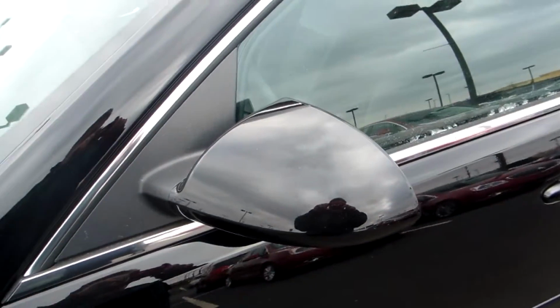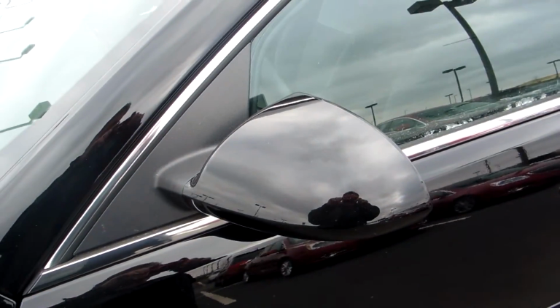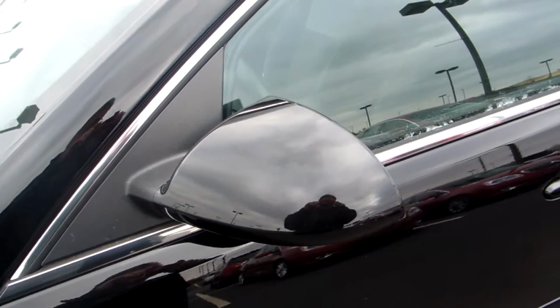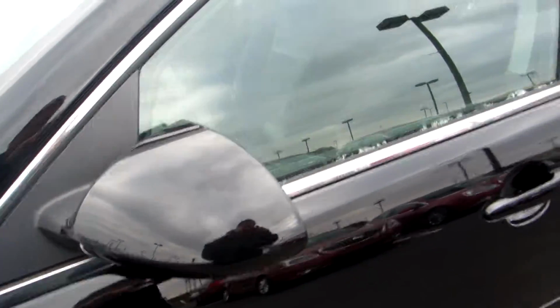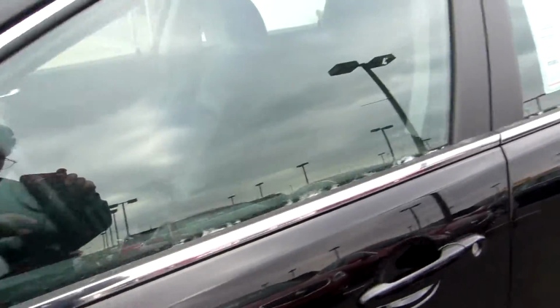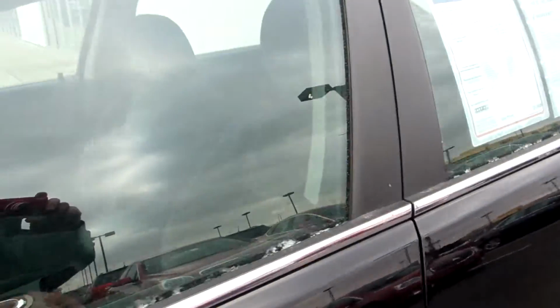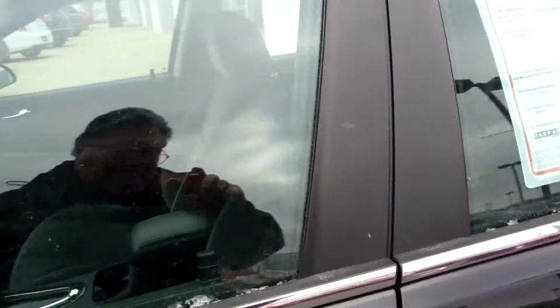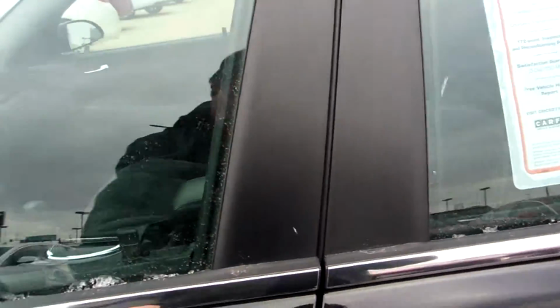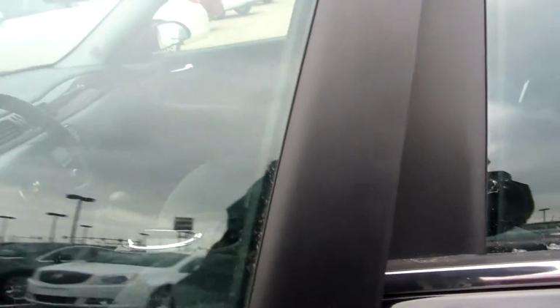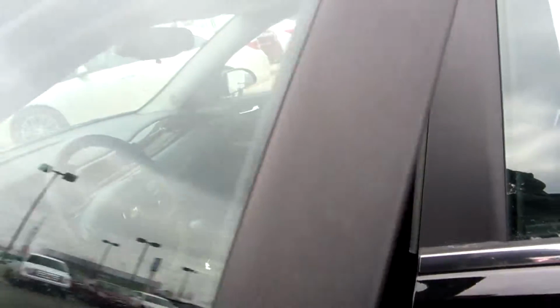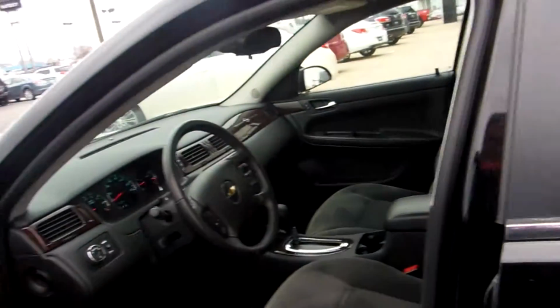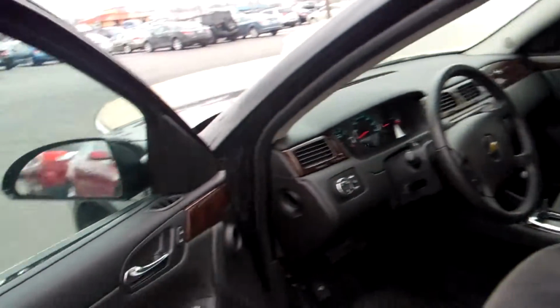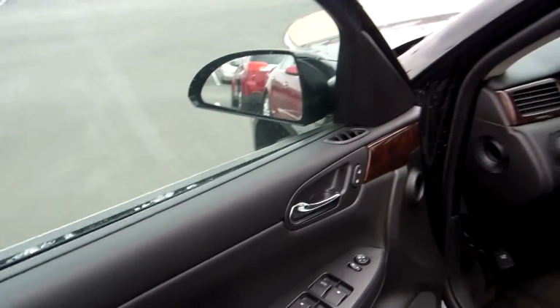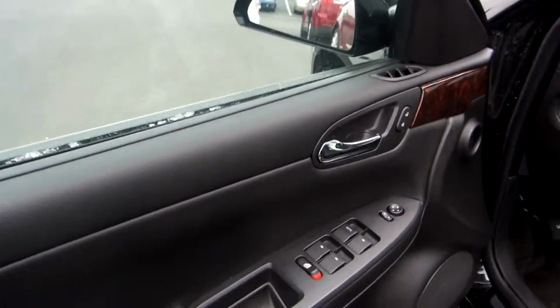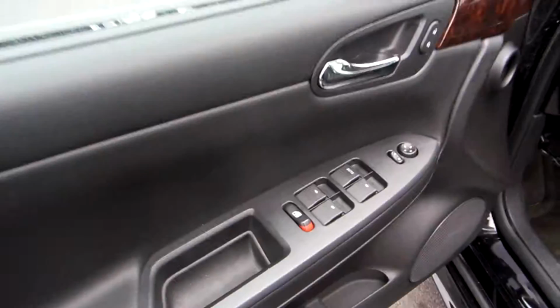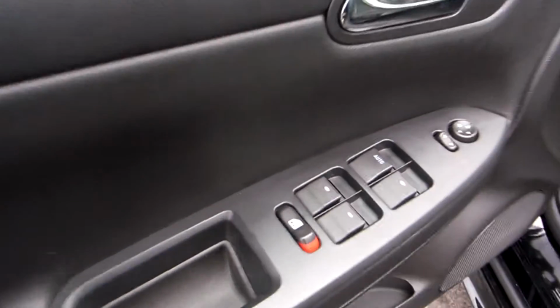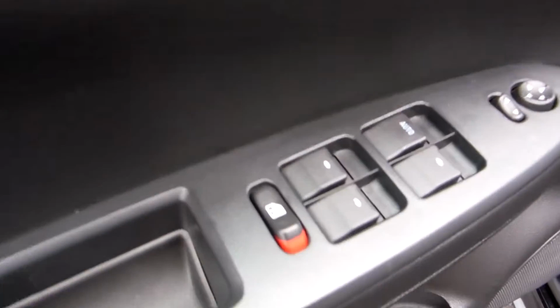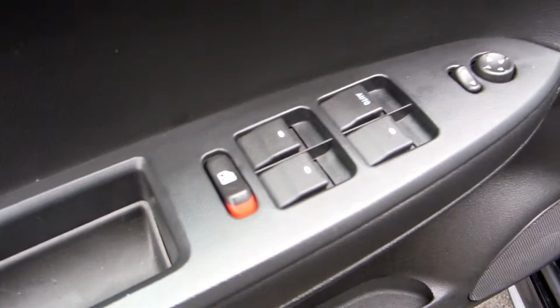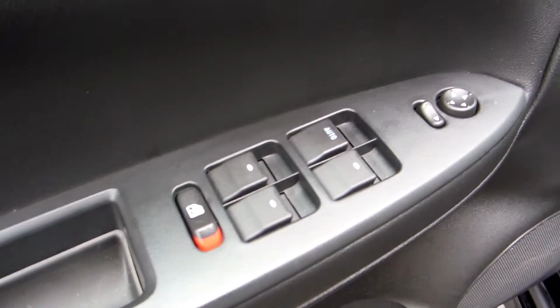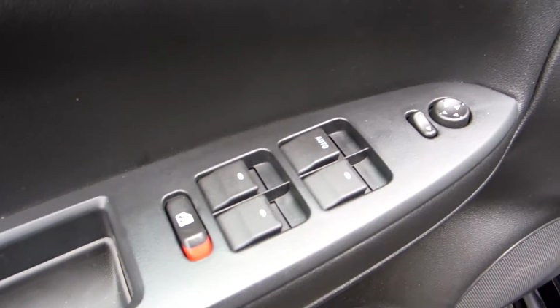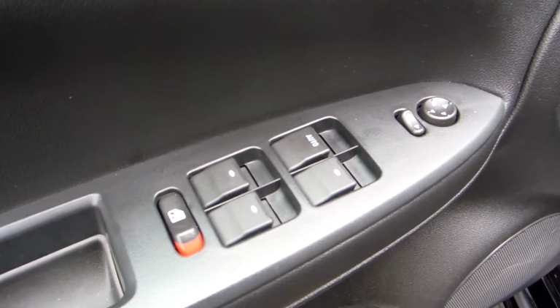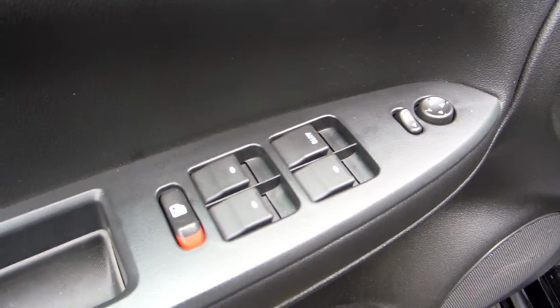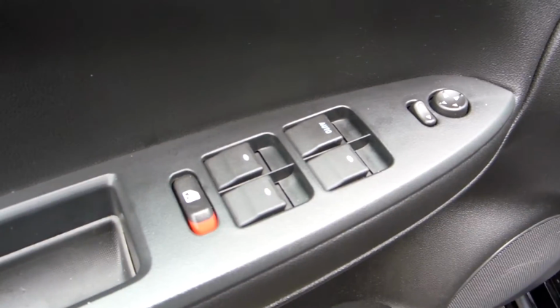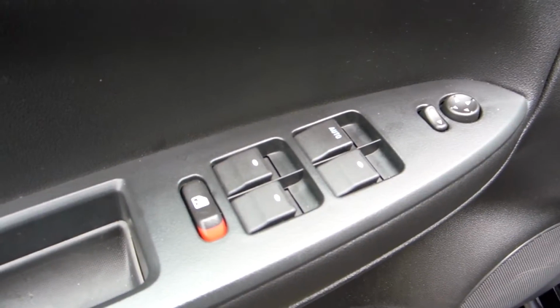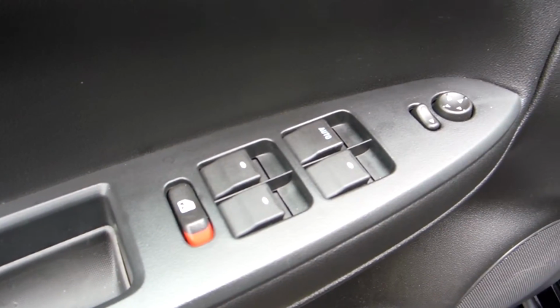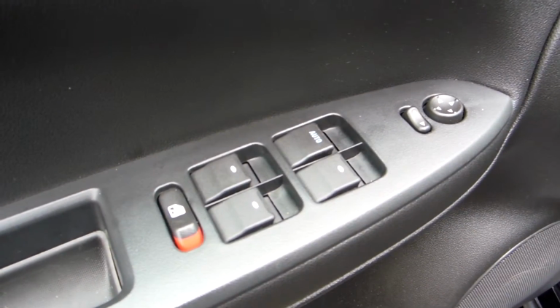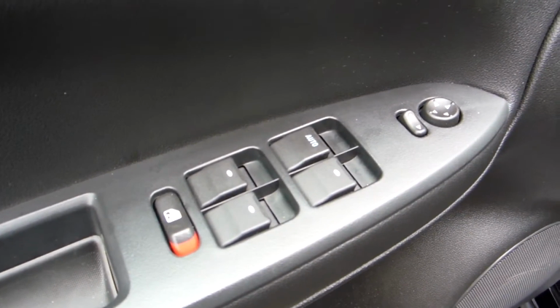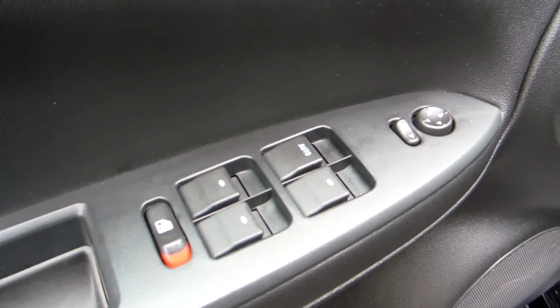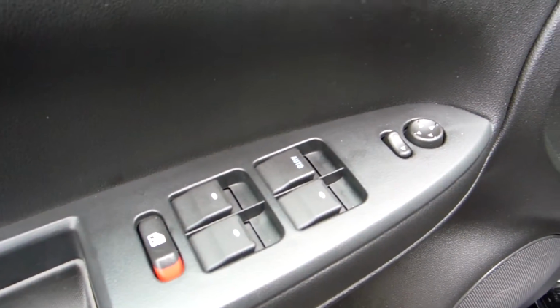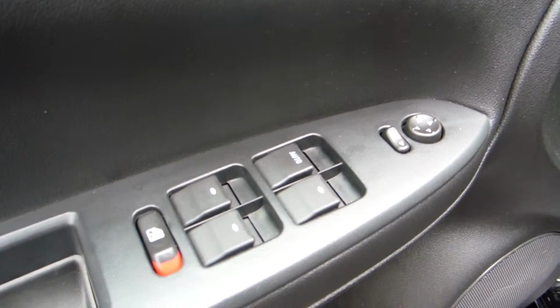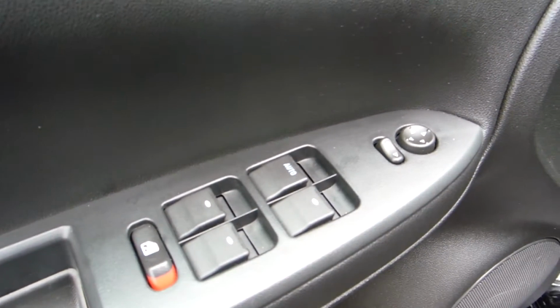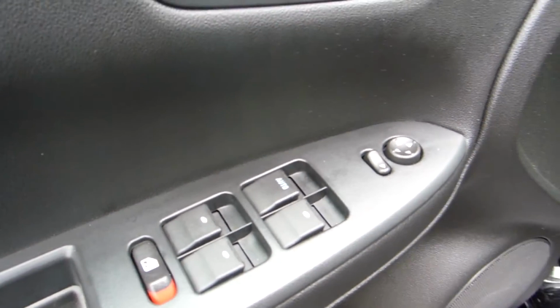Color matched mirrors, power windows, power door locks, and power mirrors.